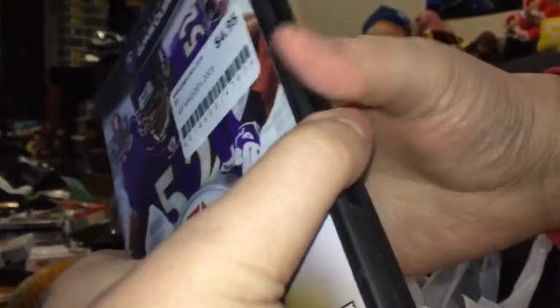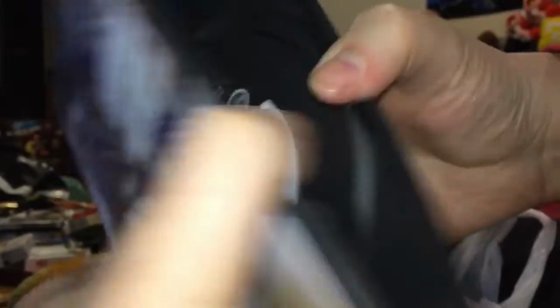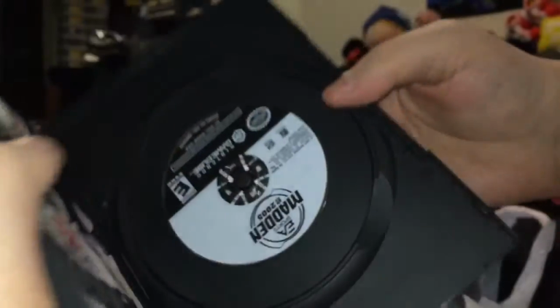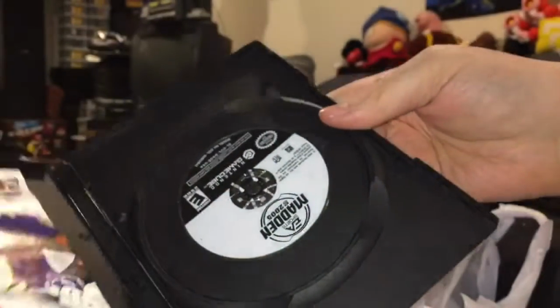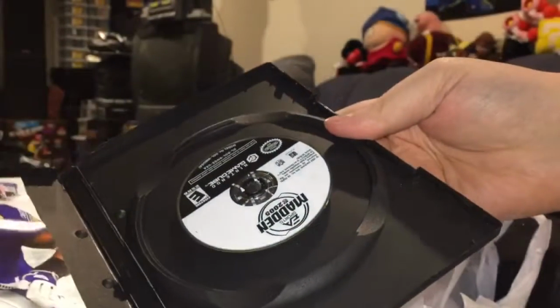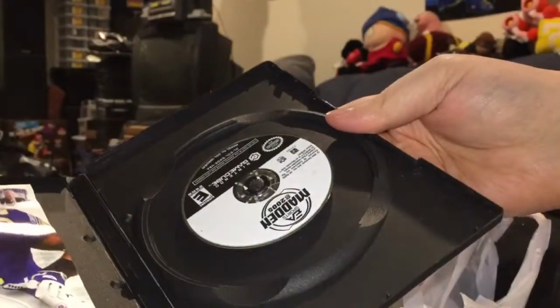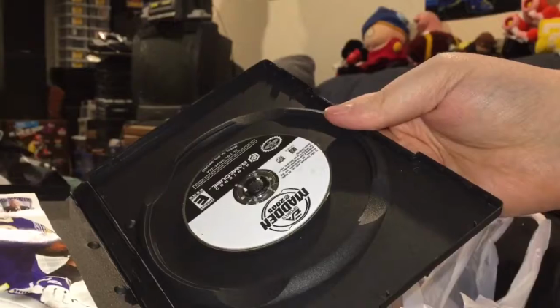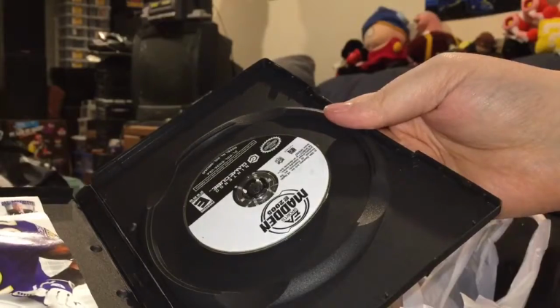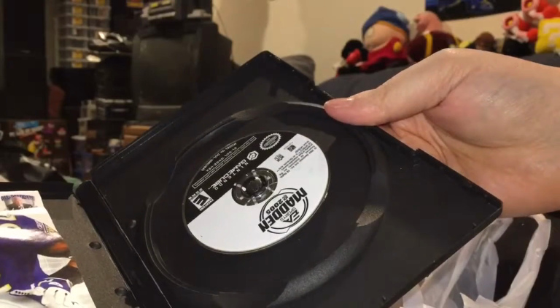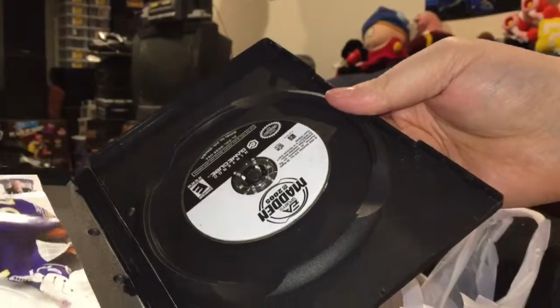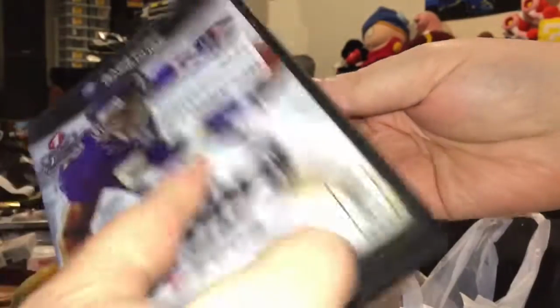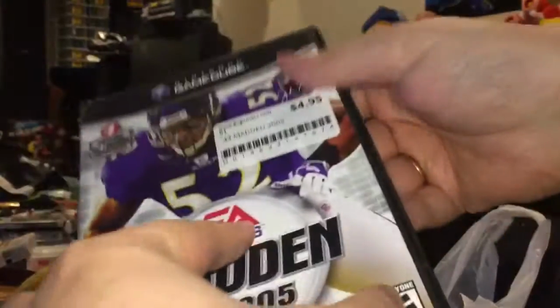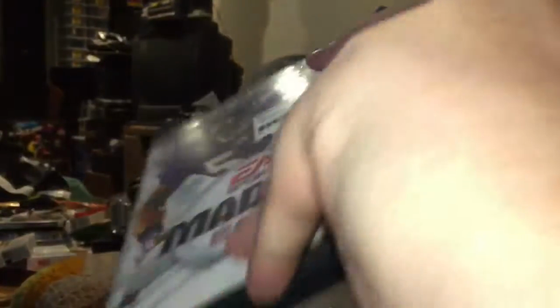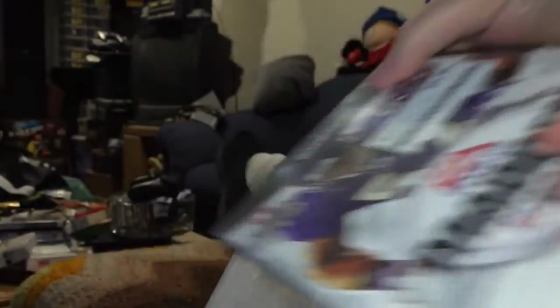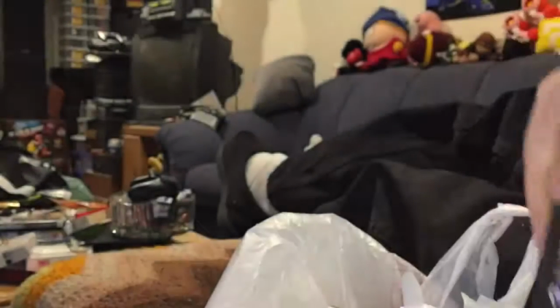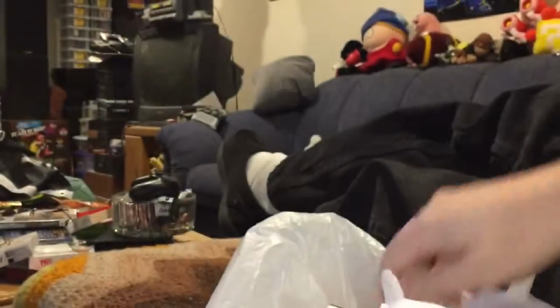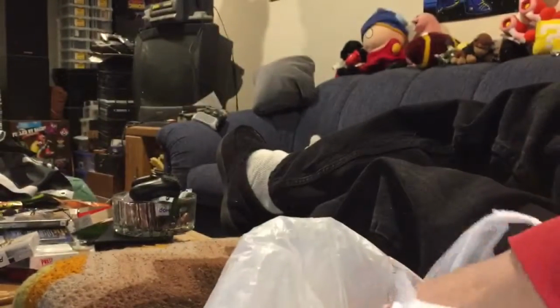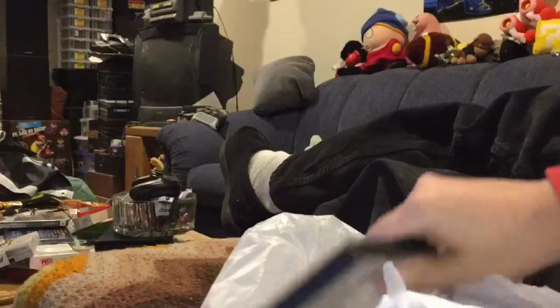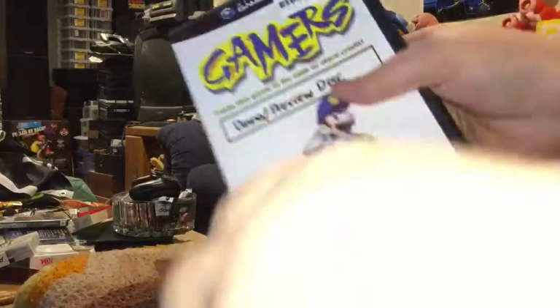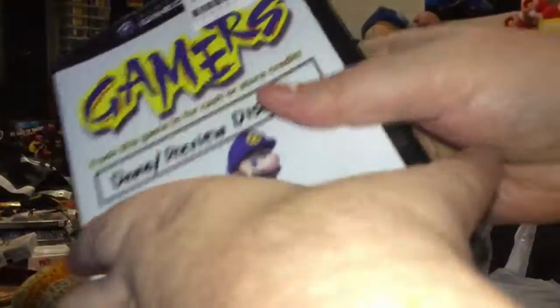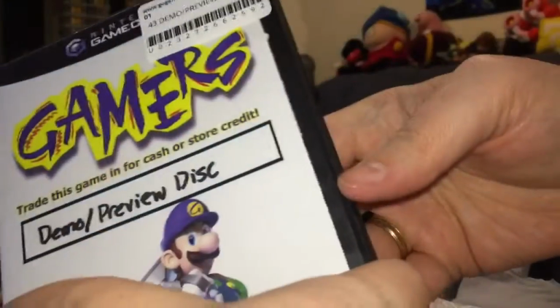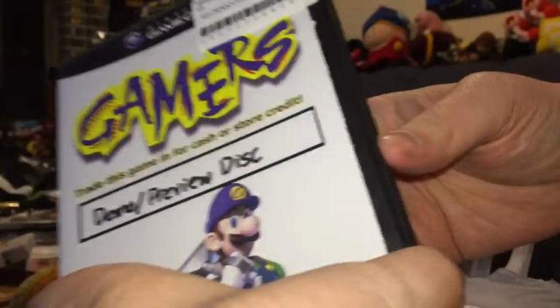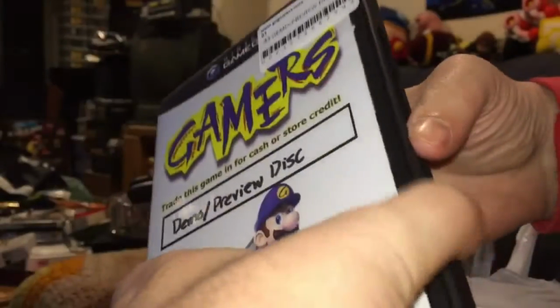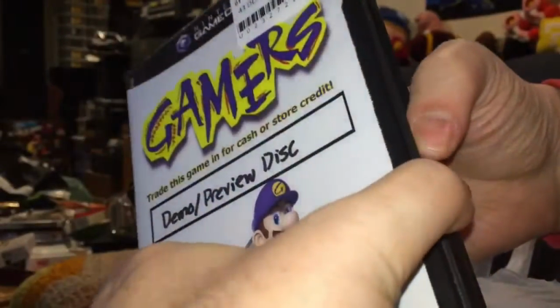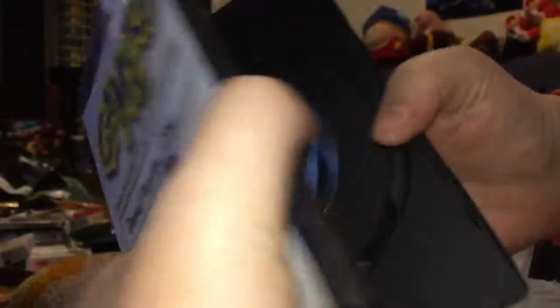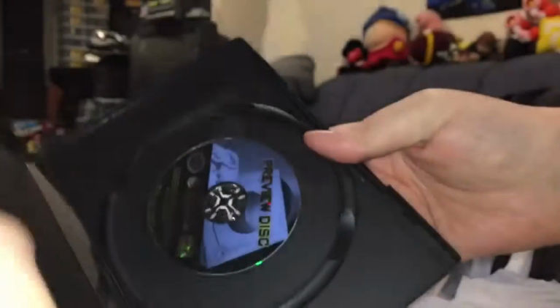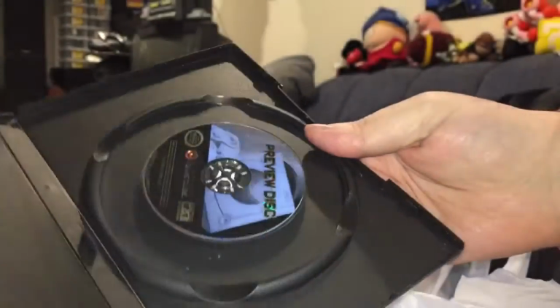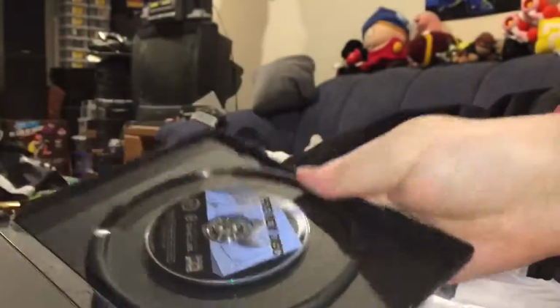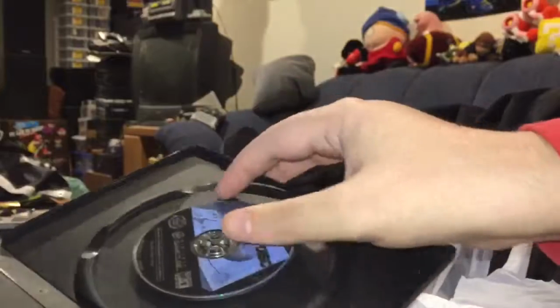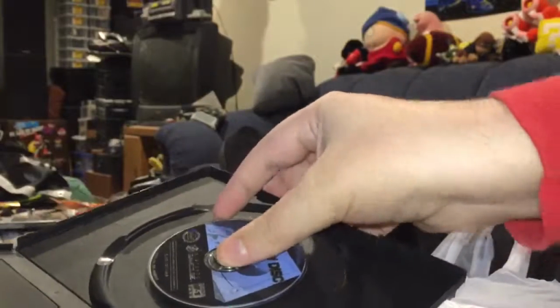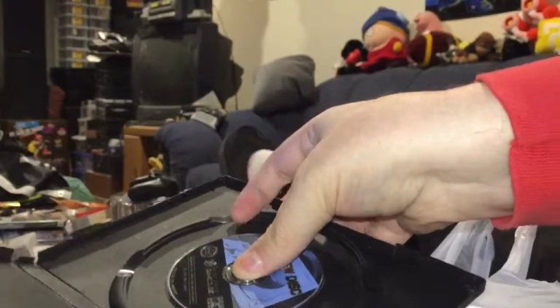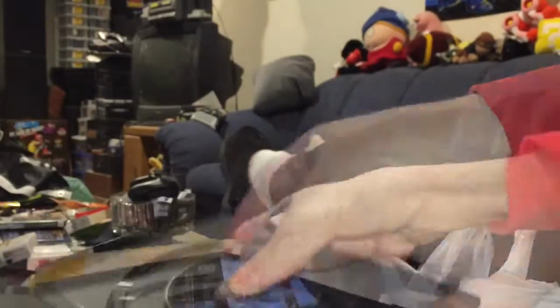I had some of the Madden games, but I didn't have this one, so another one down. And just because I needed to round it up to five, I got this preview disc.